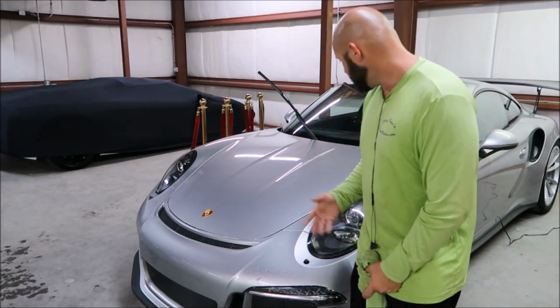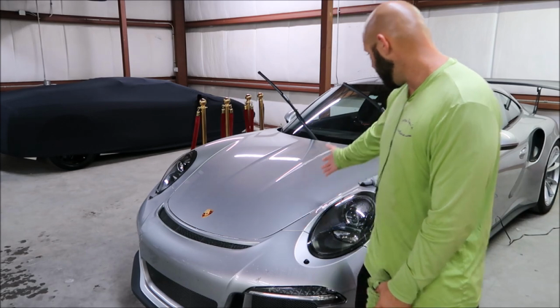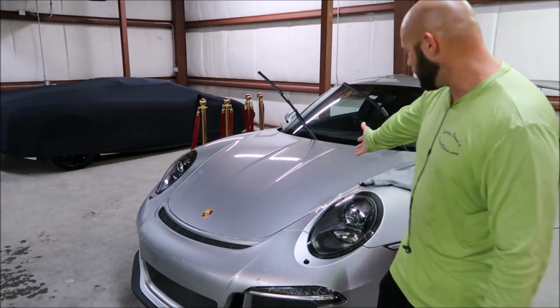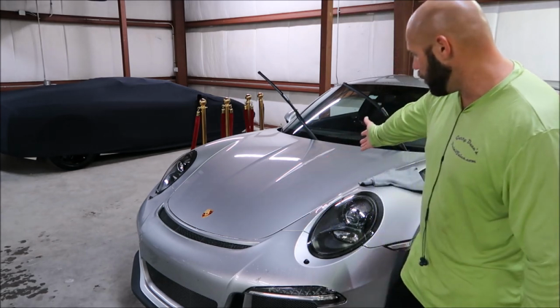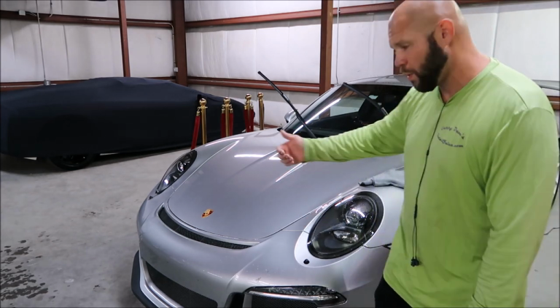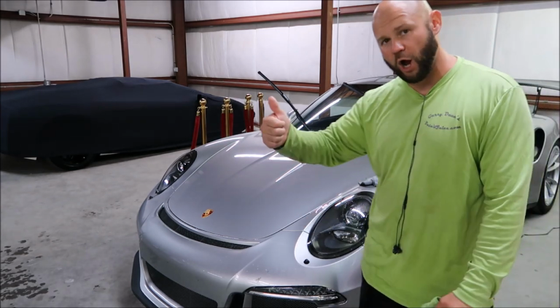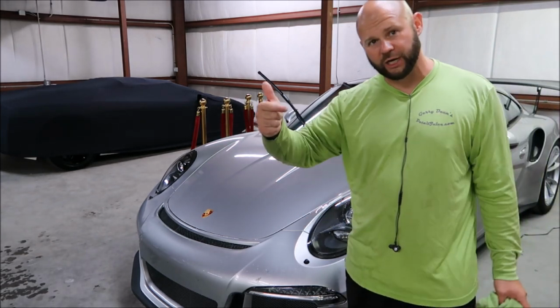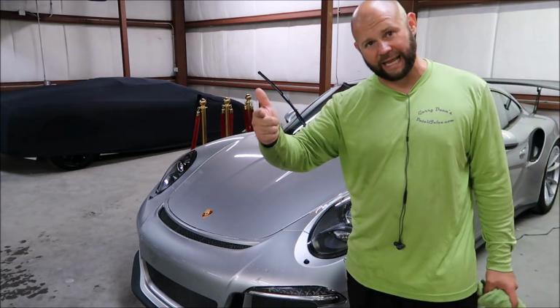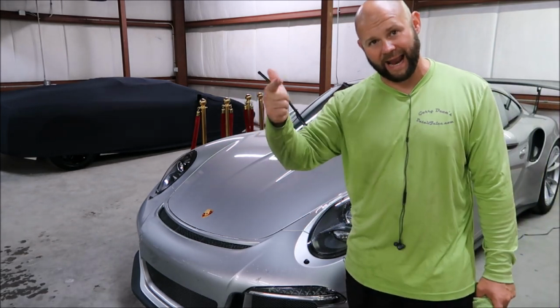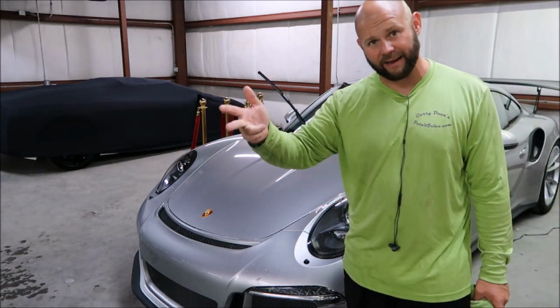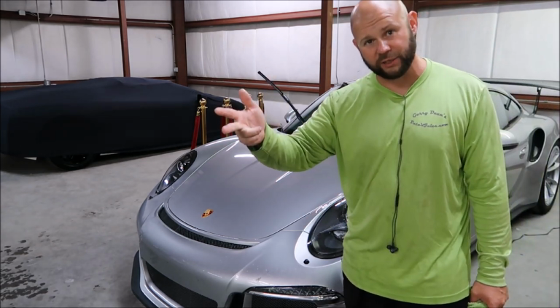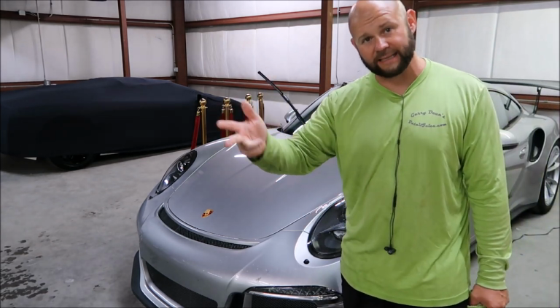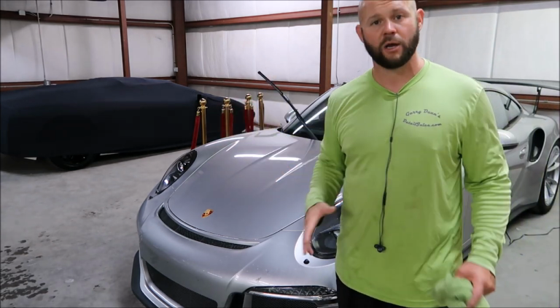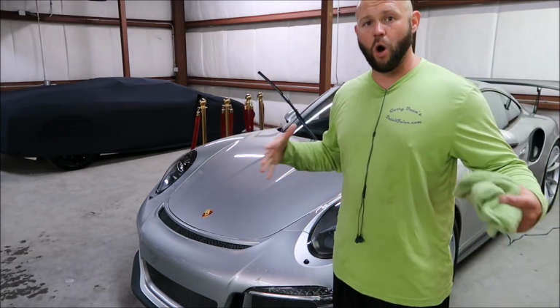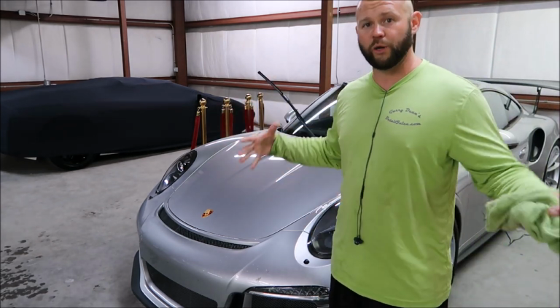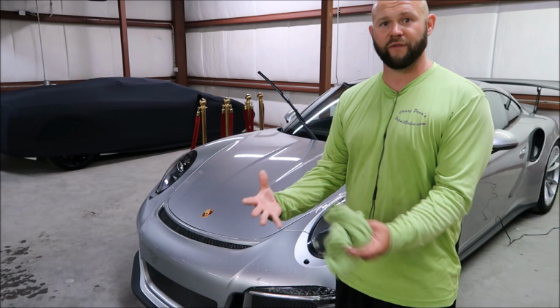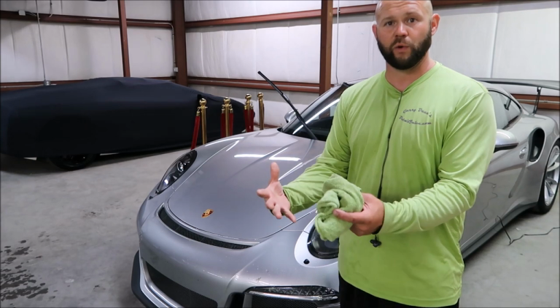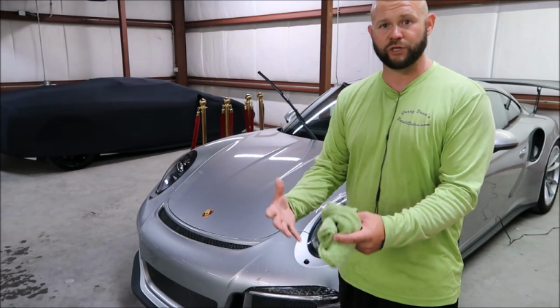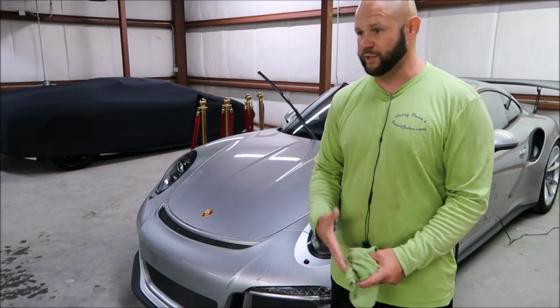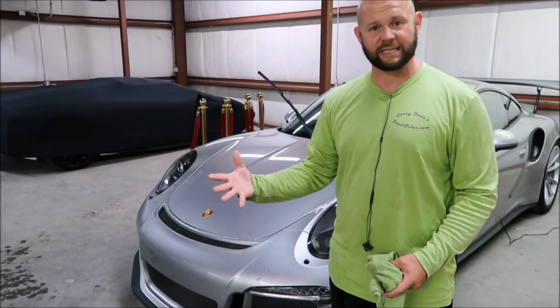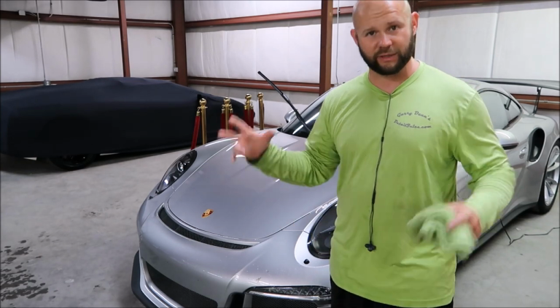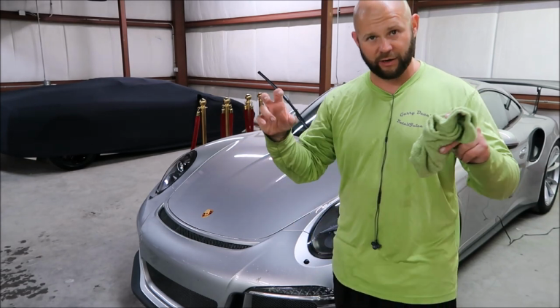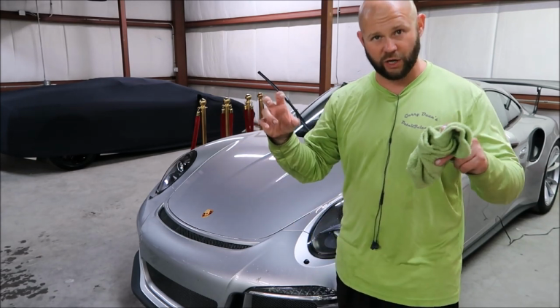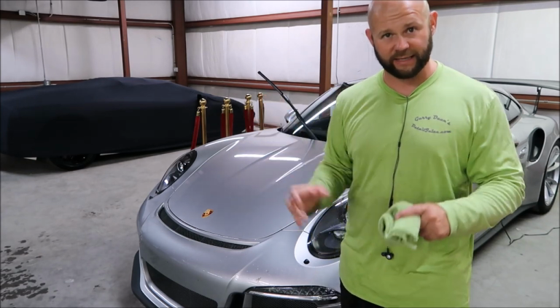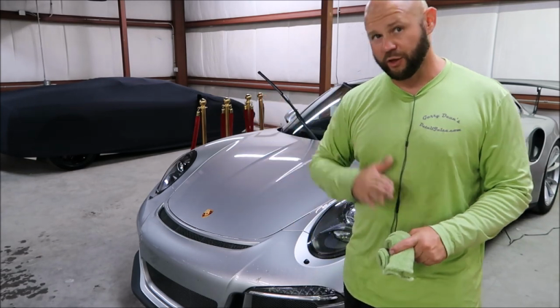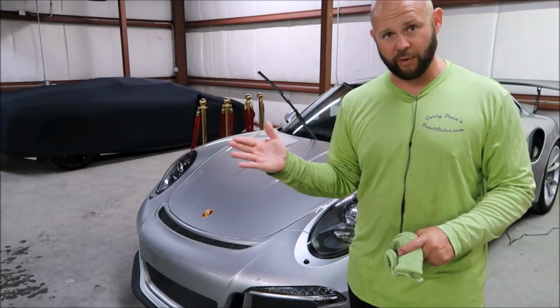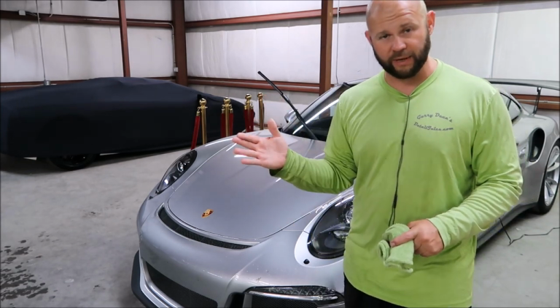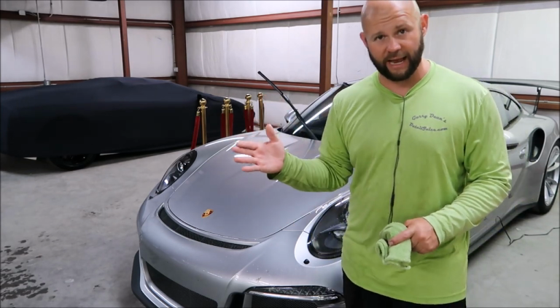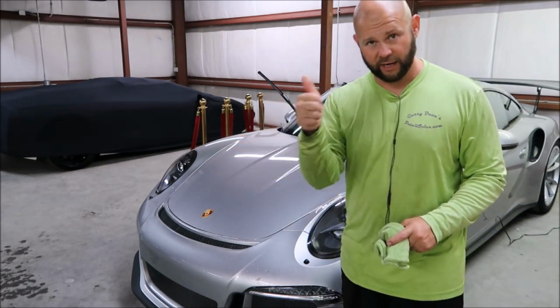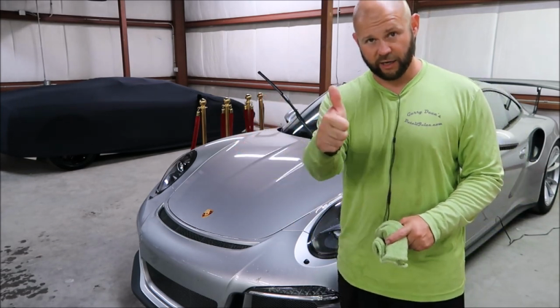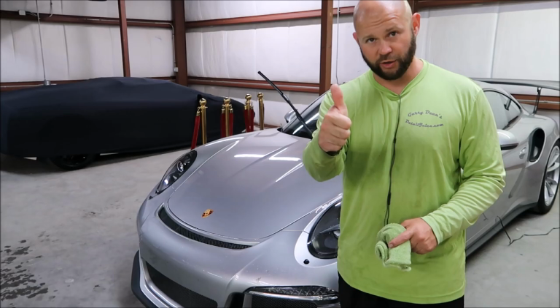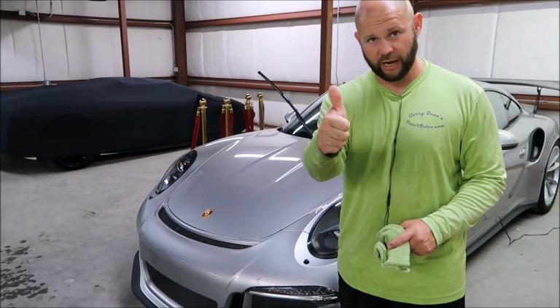So that's how you wash, clay, and protect all in one fluid motion. Basically, with the Gary Dean Wash Method, throw in some clay and you're good to go.